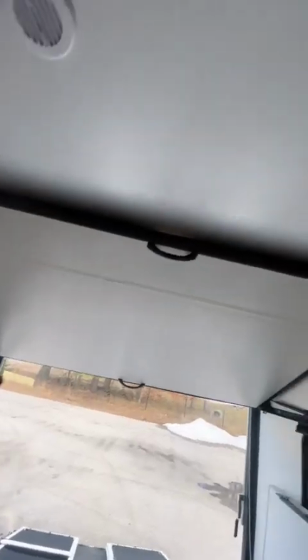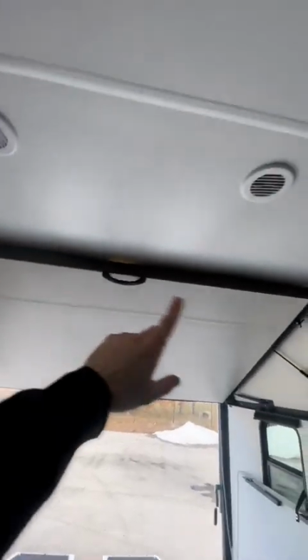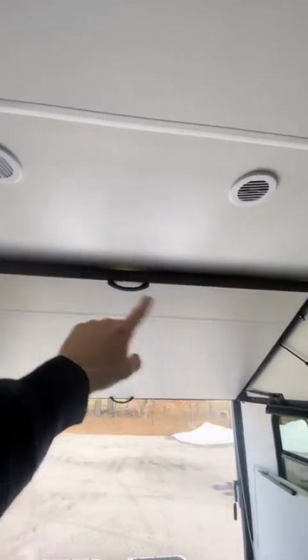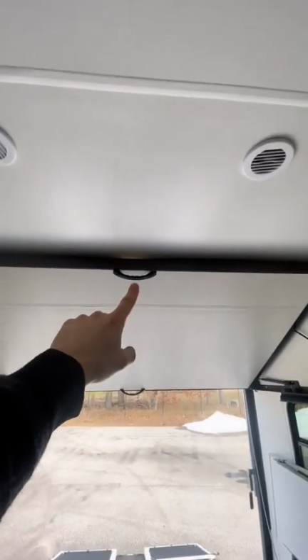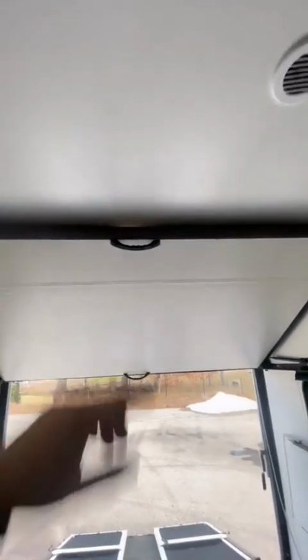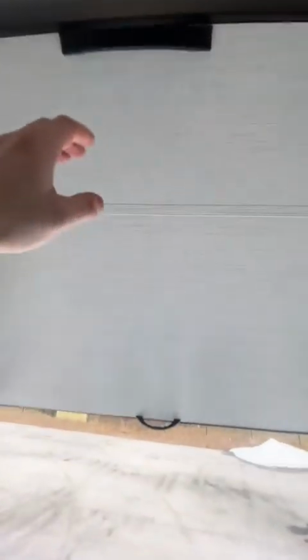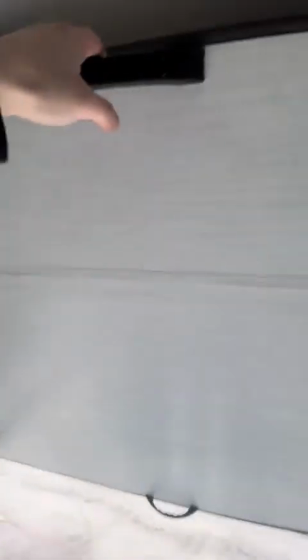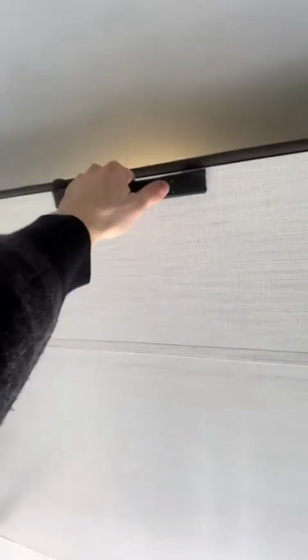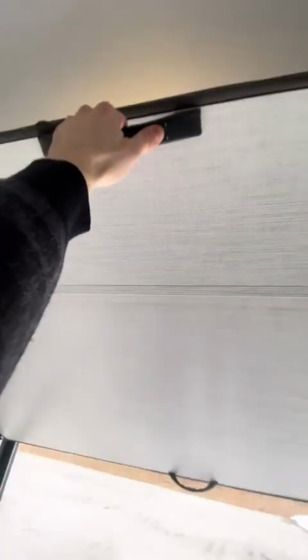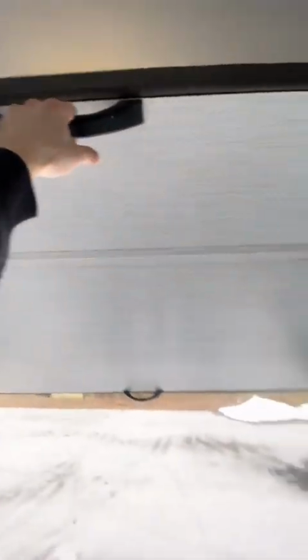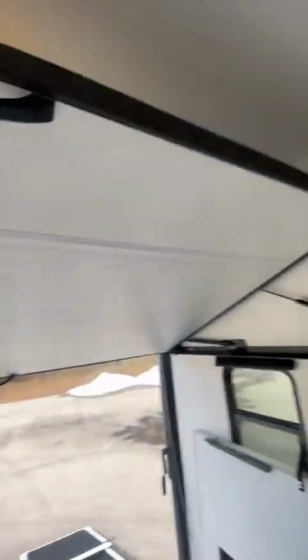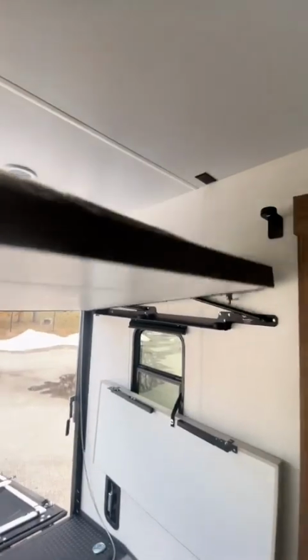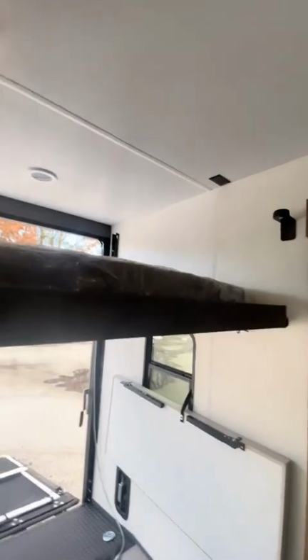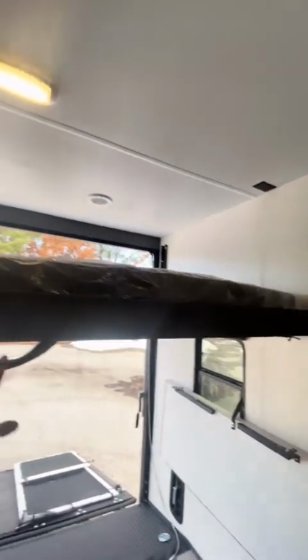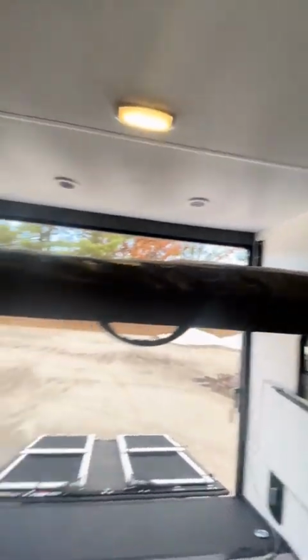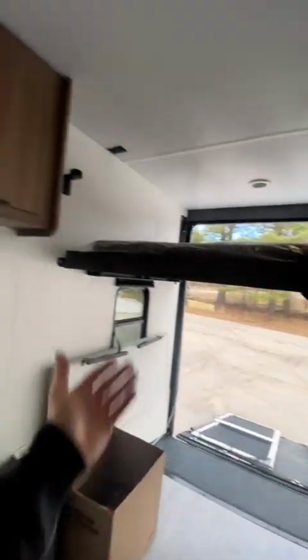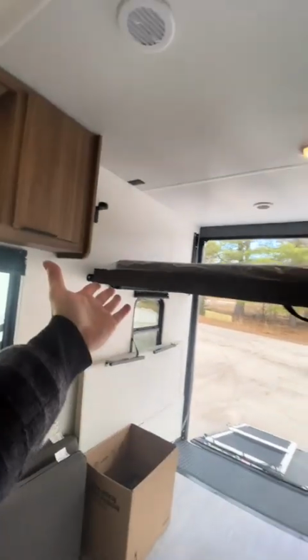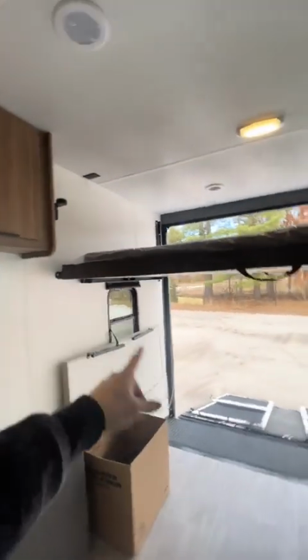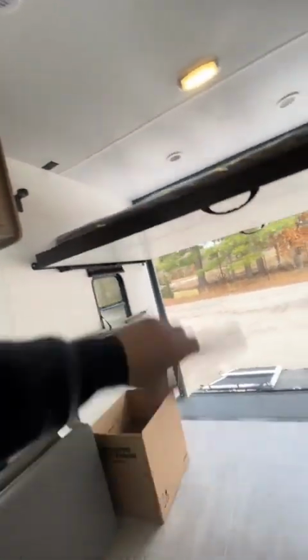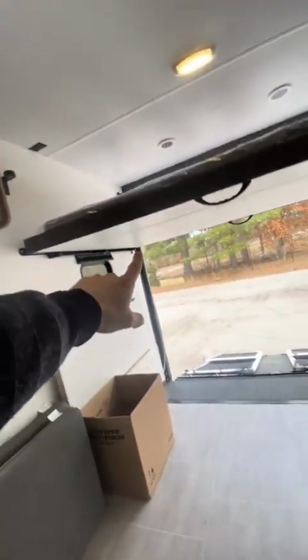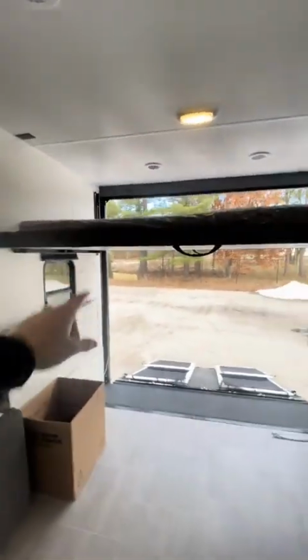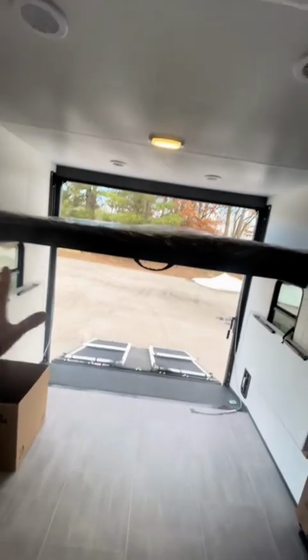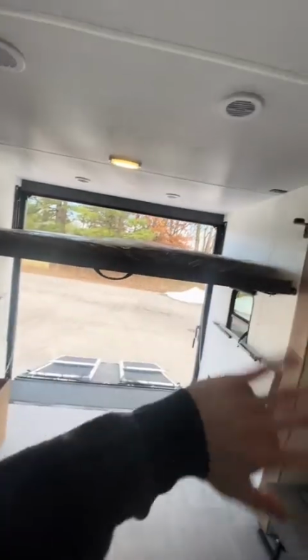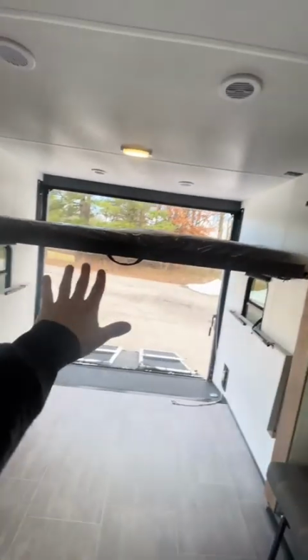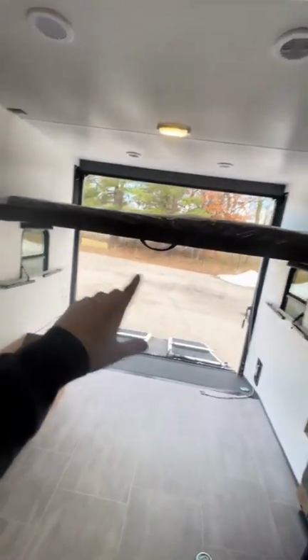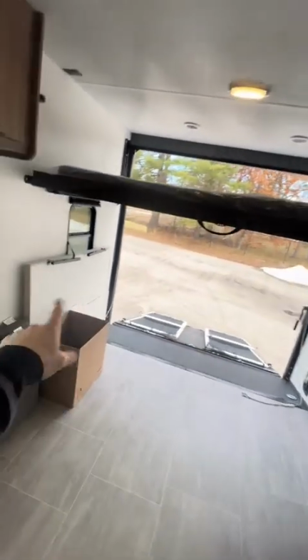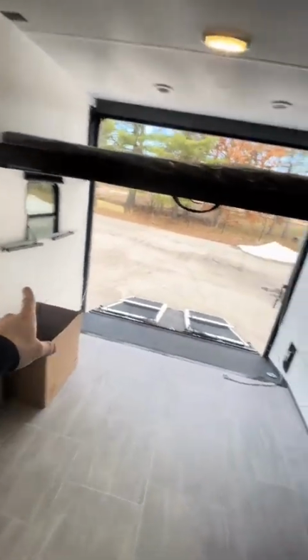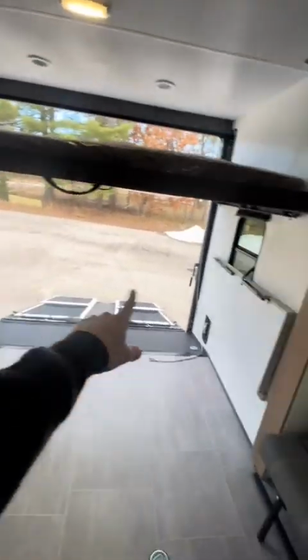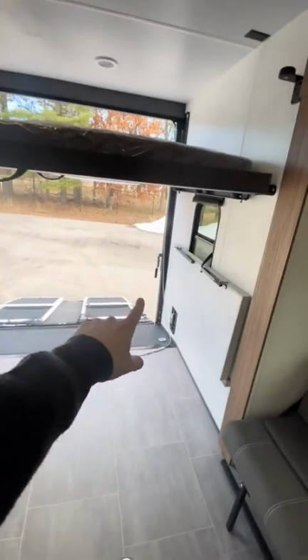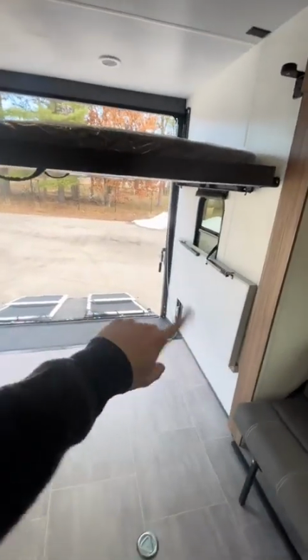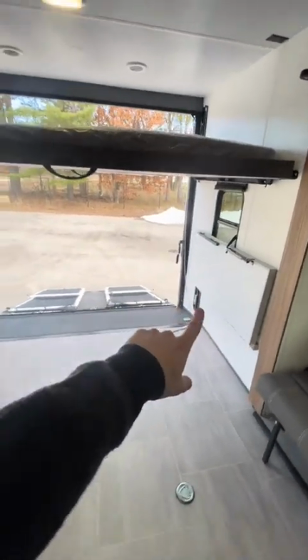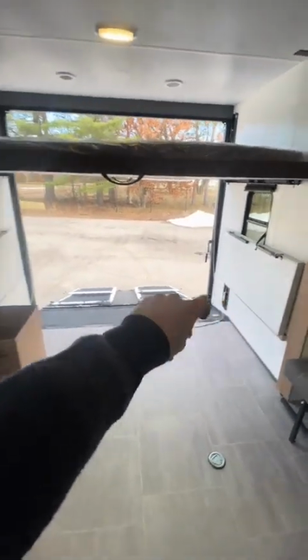Then you pull down on this second handle here — I'm on my tippy toes for this one. You can't lower this one without lowering the back one first. But there you have a king bed, and below we can fold these out into couches or some dog beds.